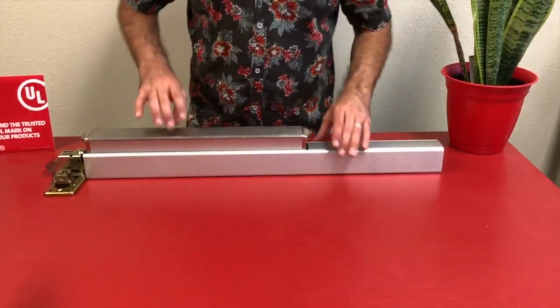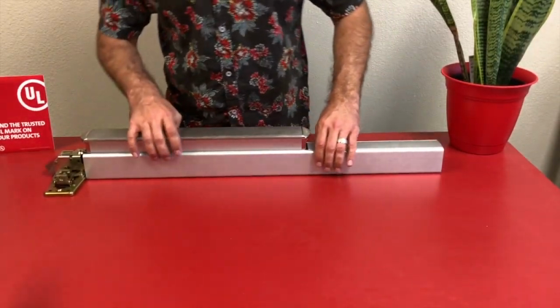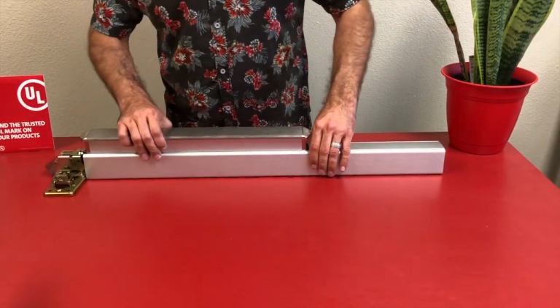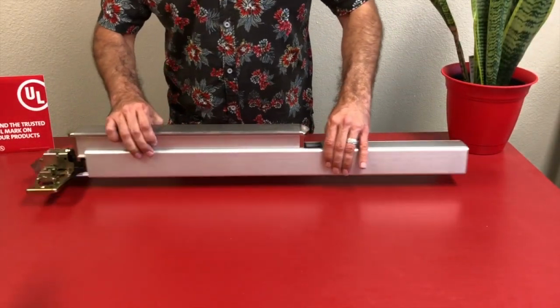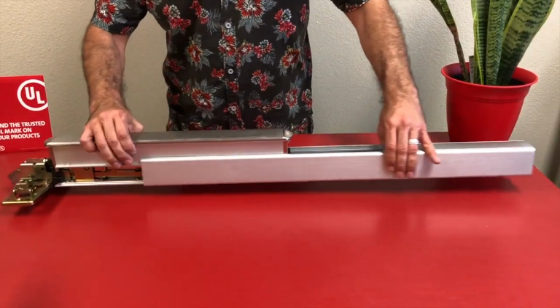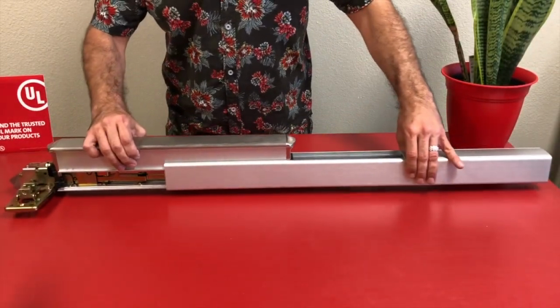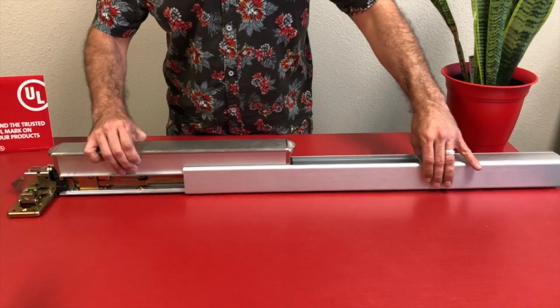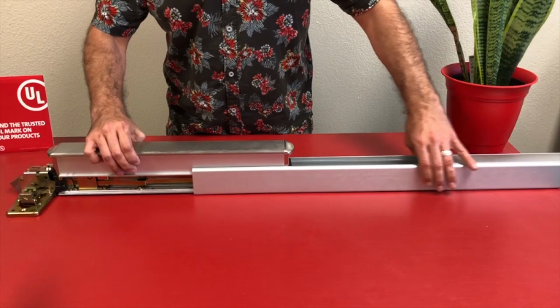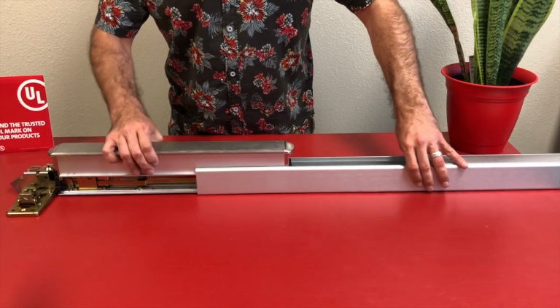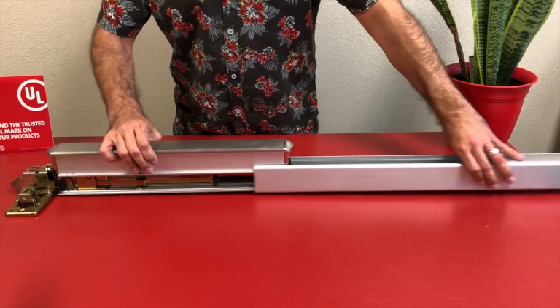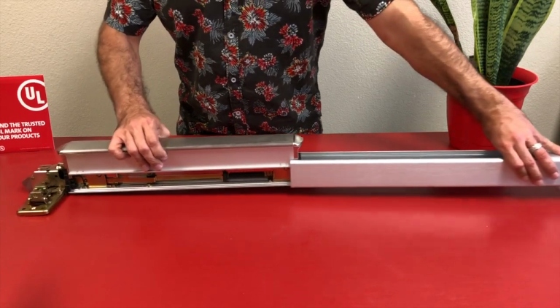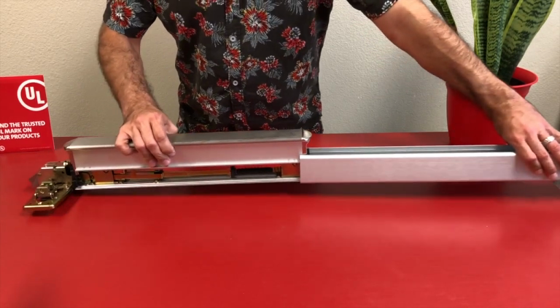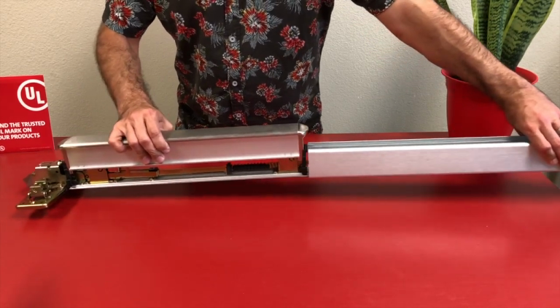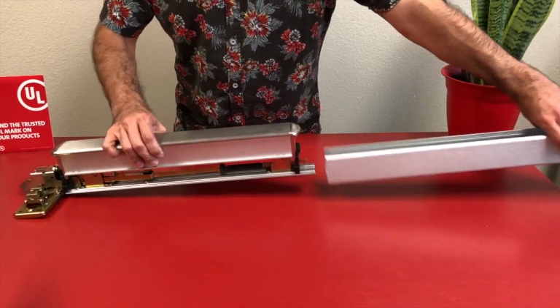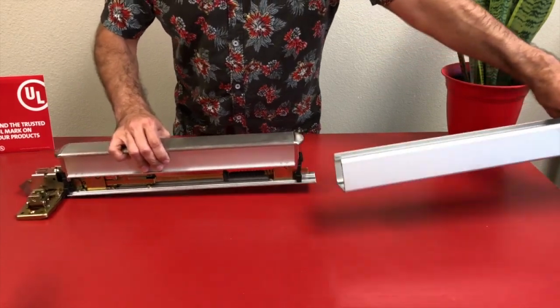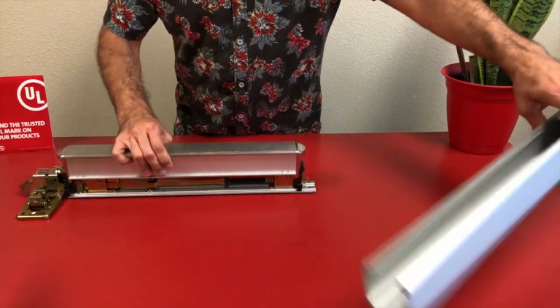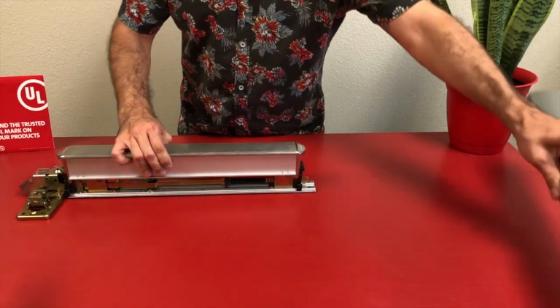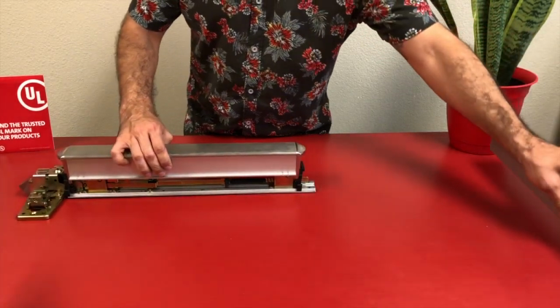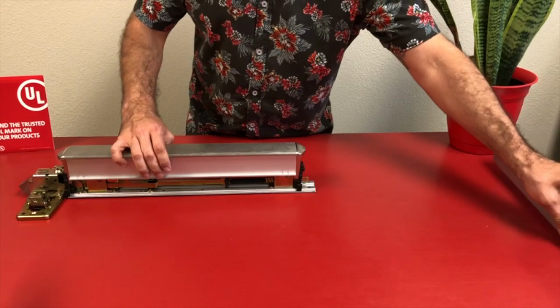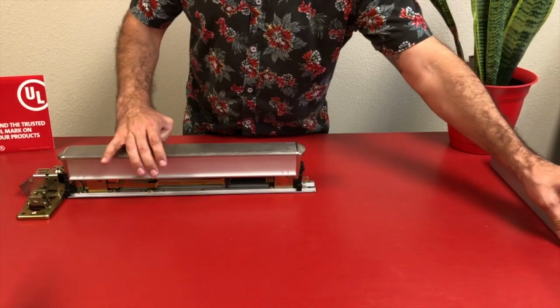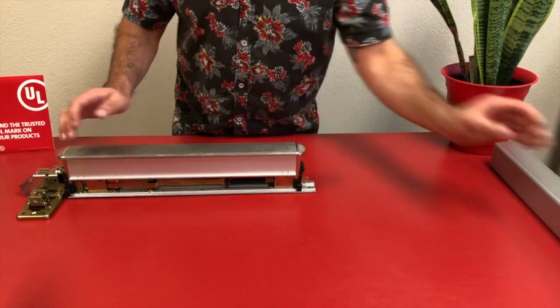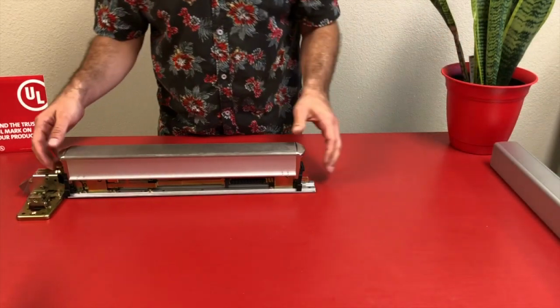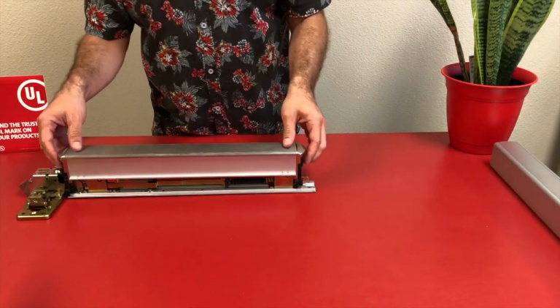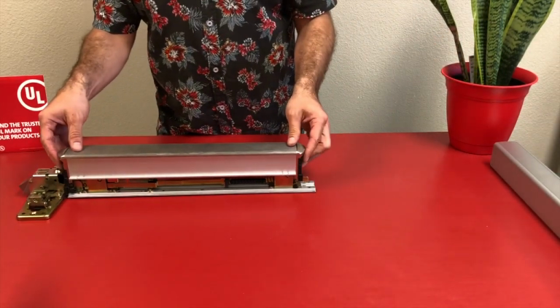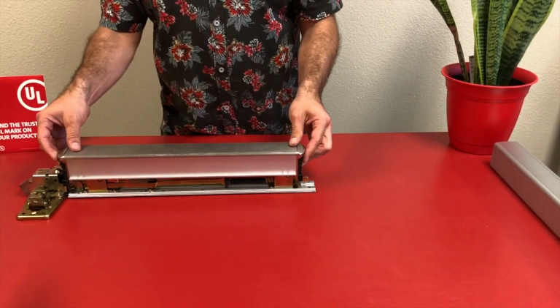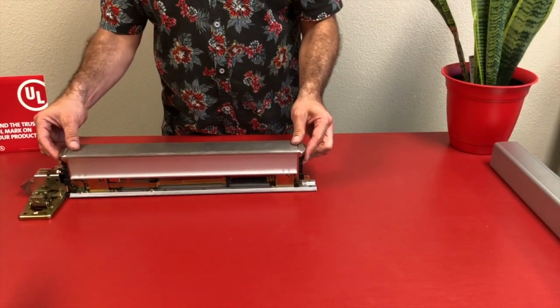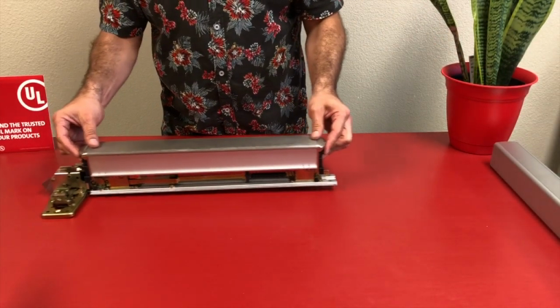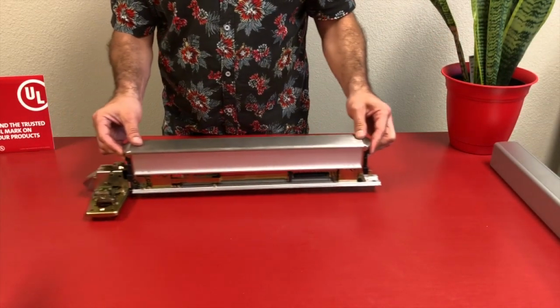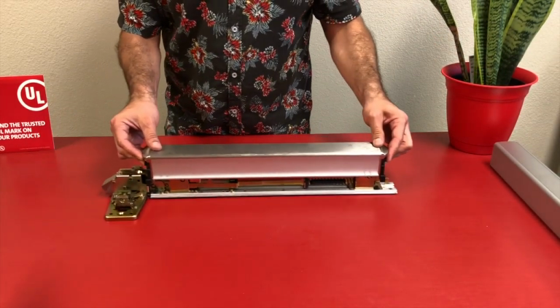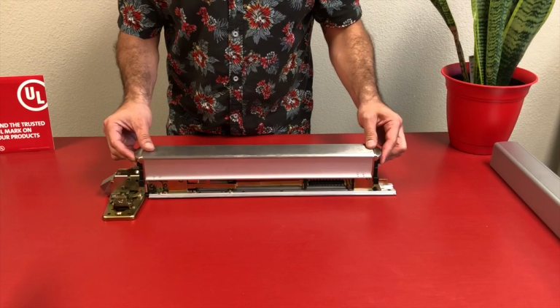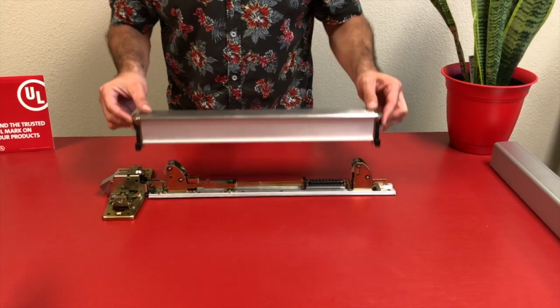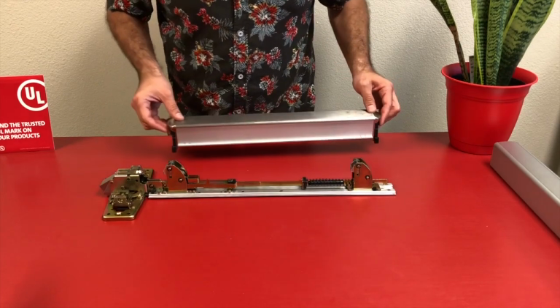Now jumping right into the installation, we're going to slide off the housing from the base rail. Once the housing is off, we'll set it aside and remove the pushpad. Set the pushpad aside.